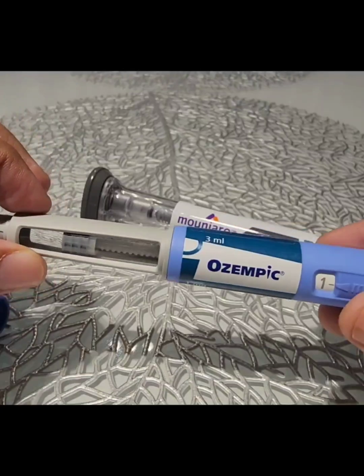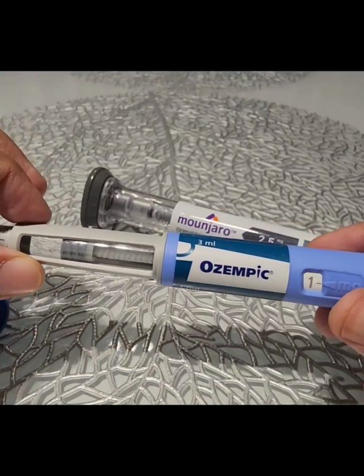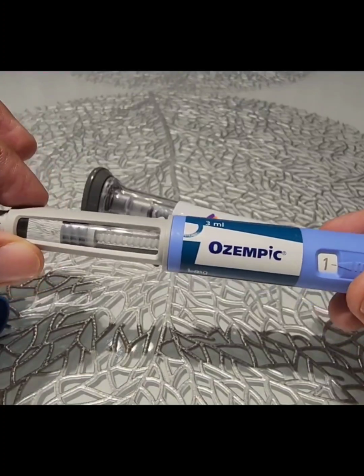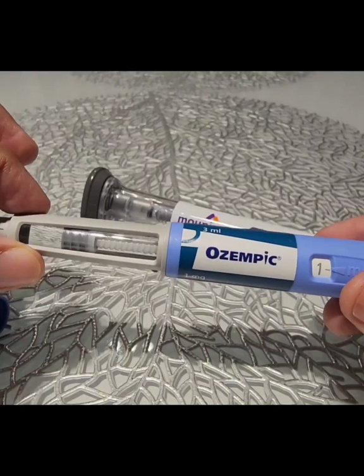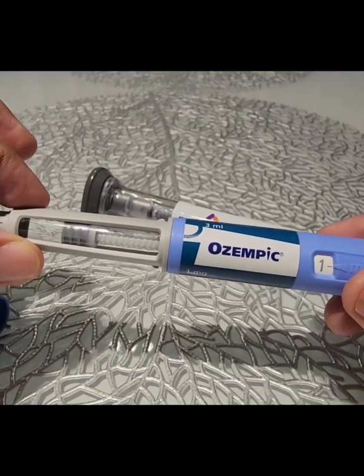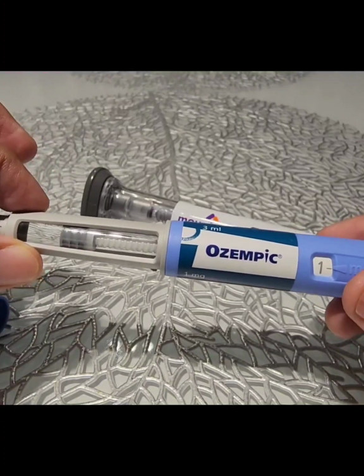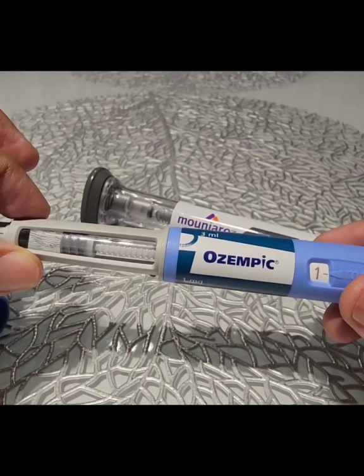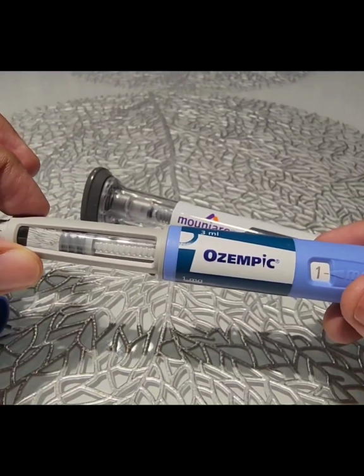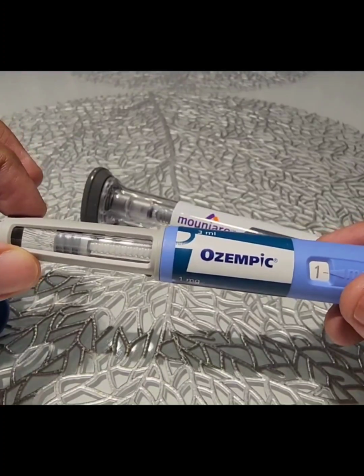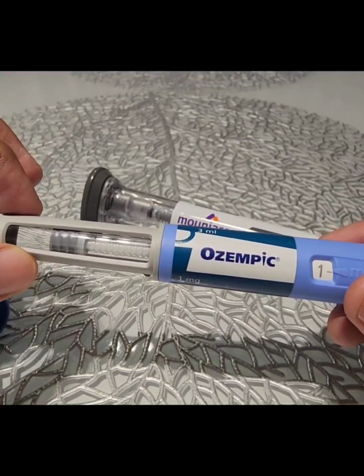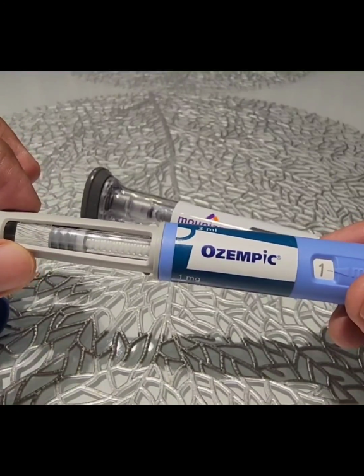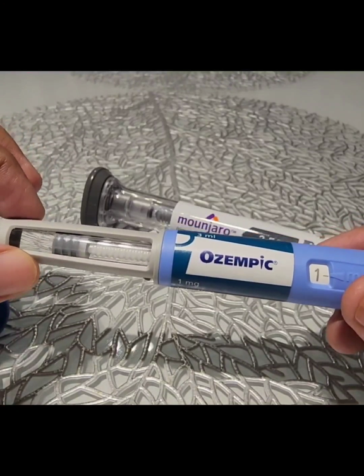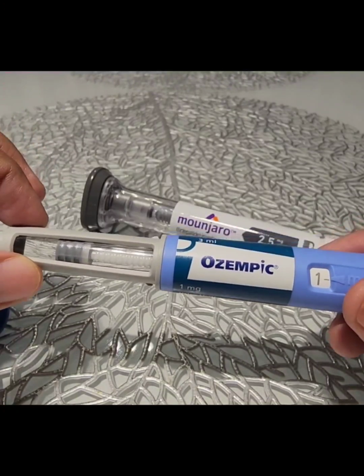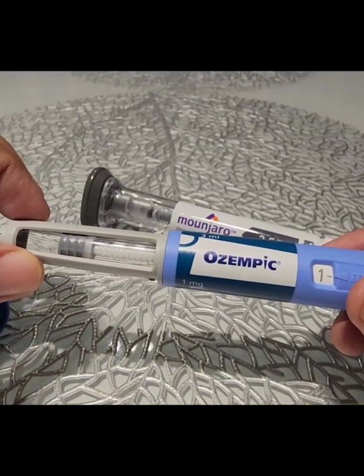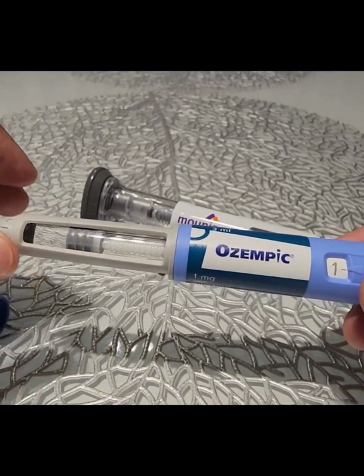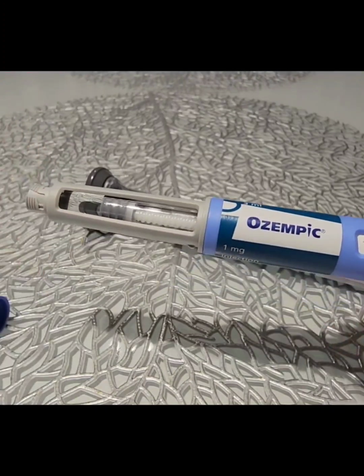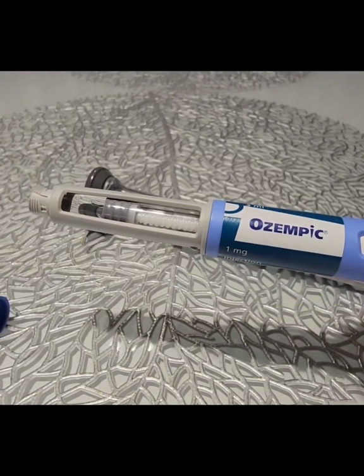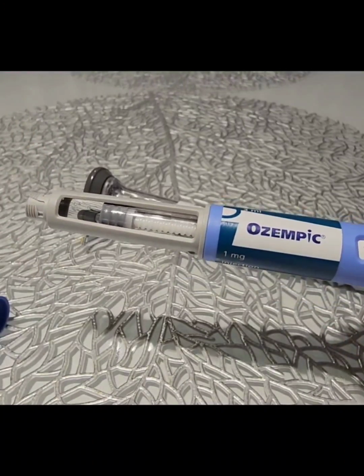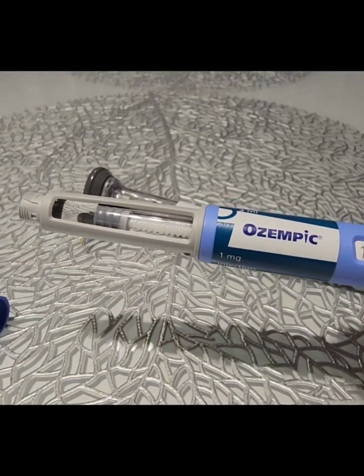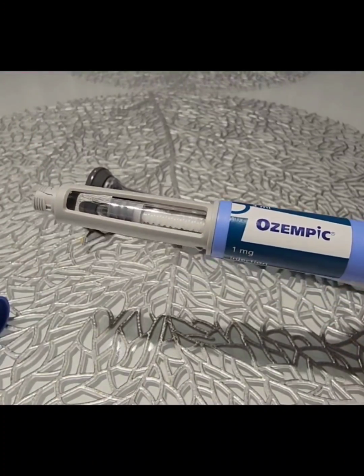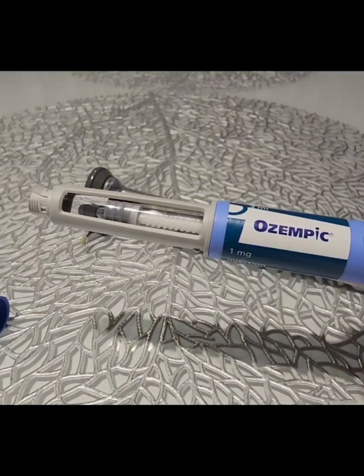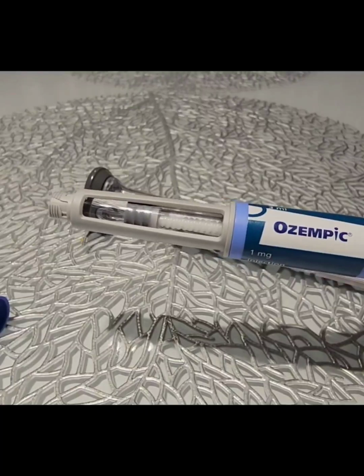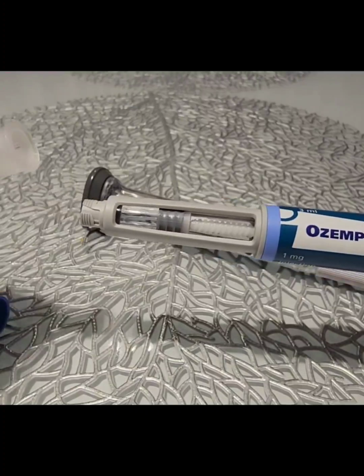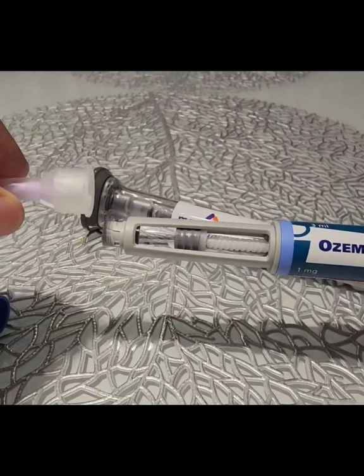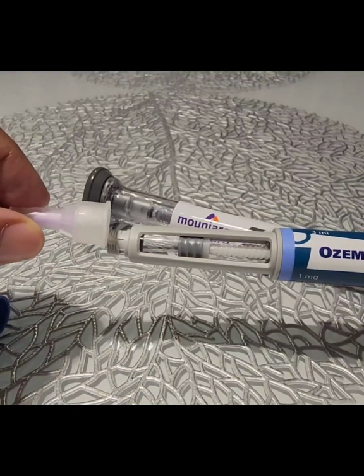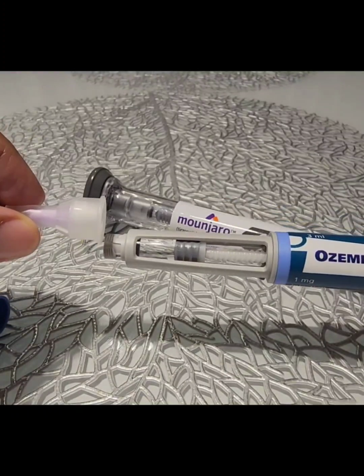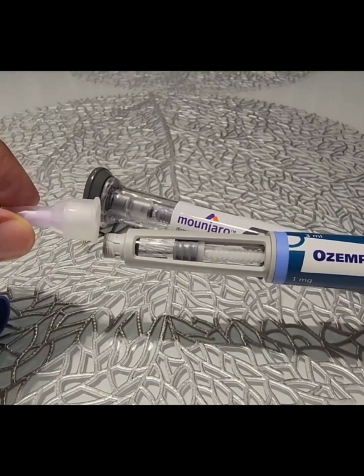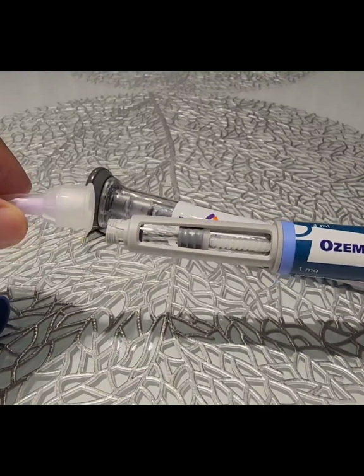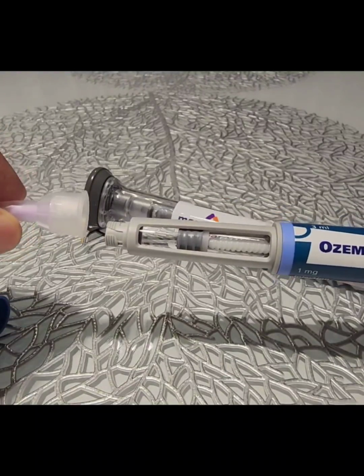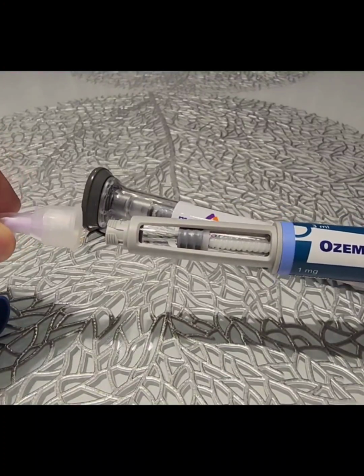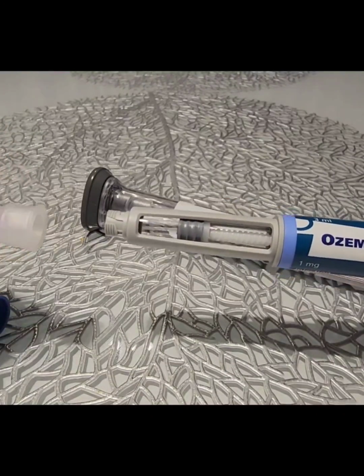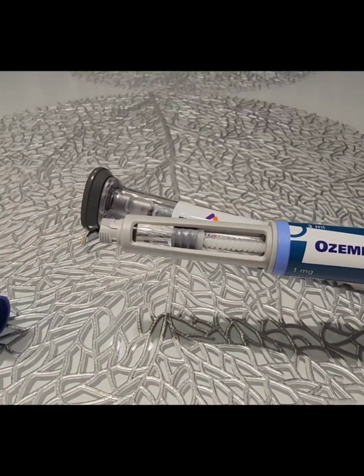So this single pen would last you for a whole month, and every time you would be using a new needle to inject the dose.